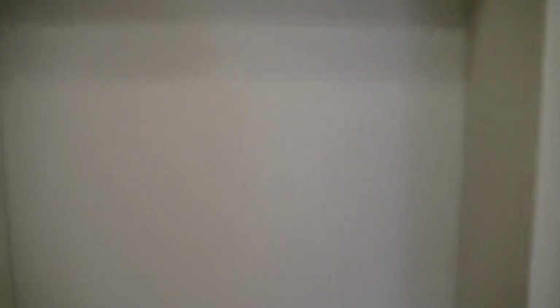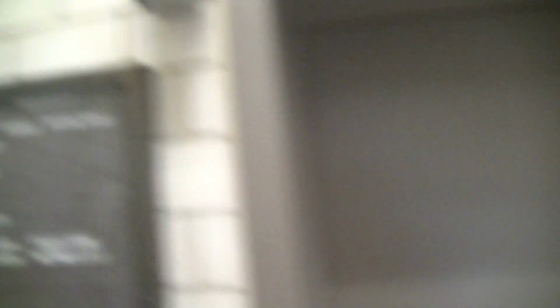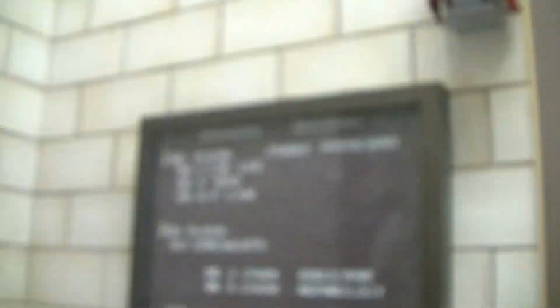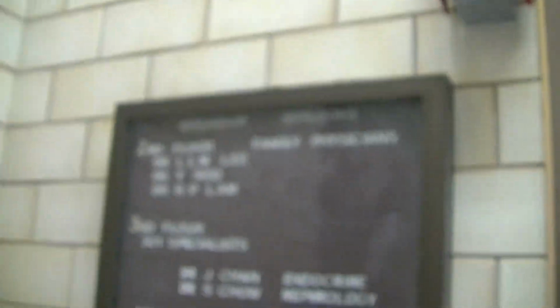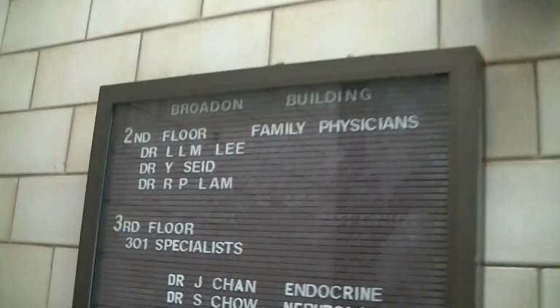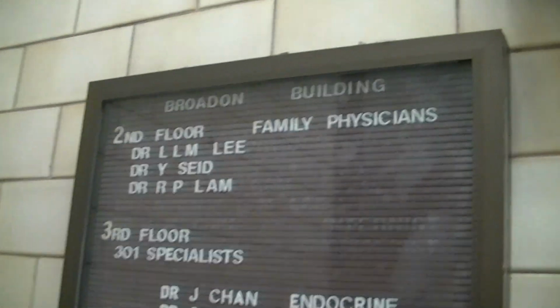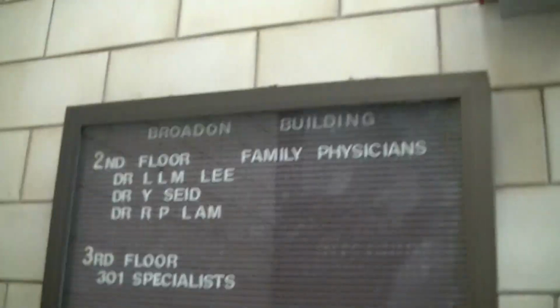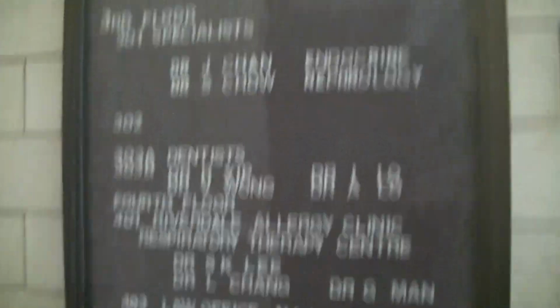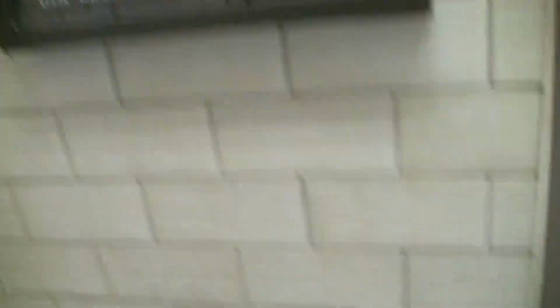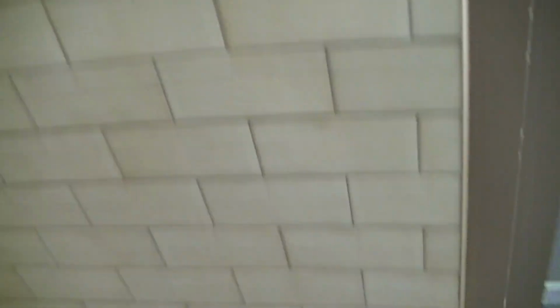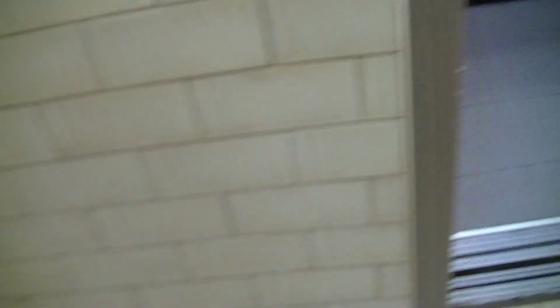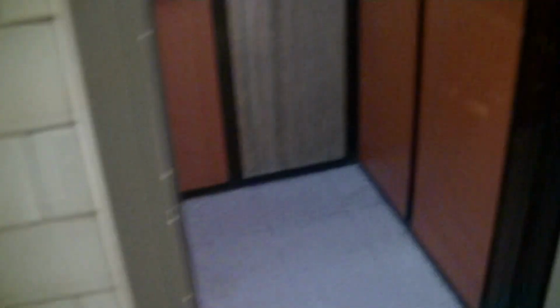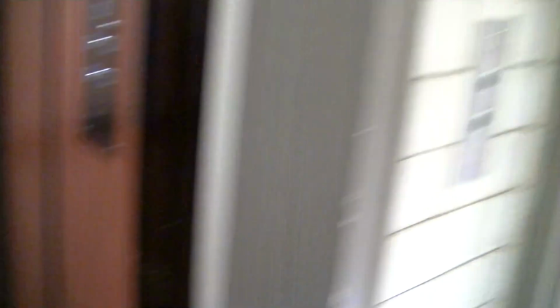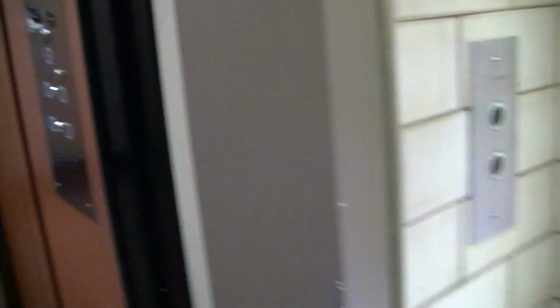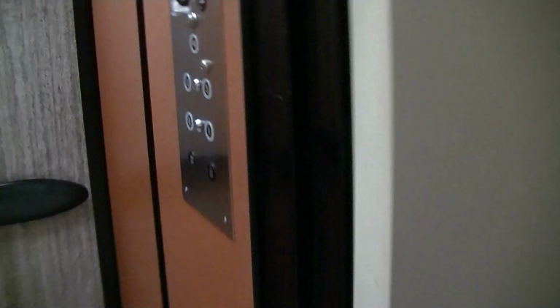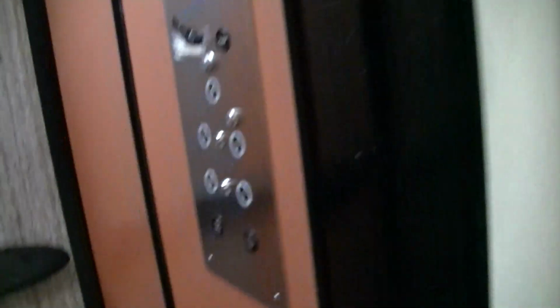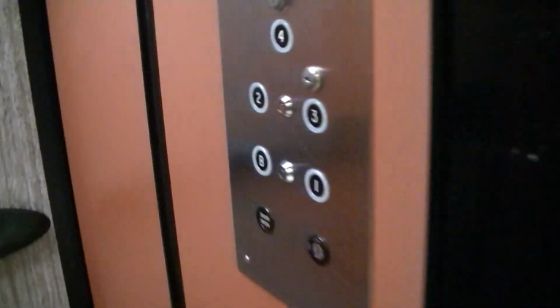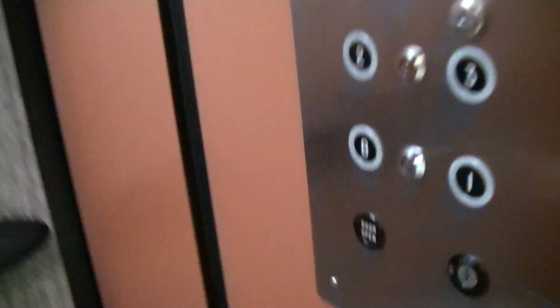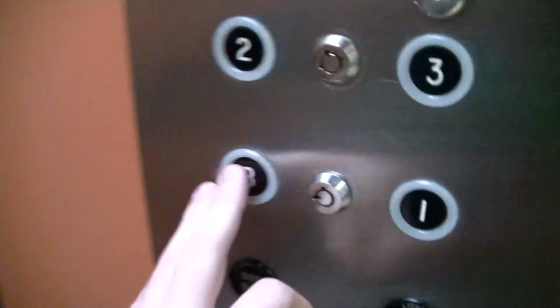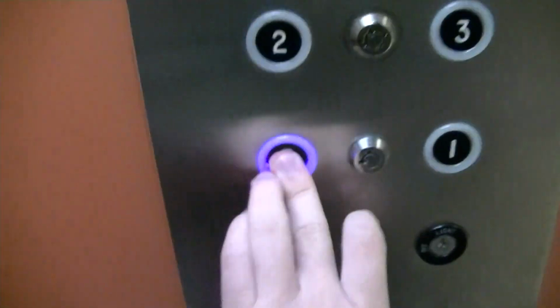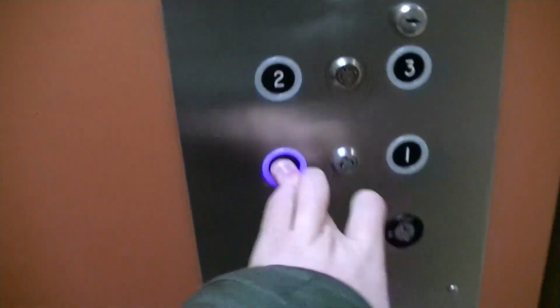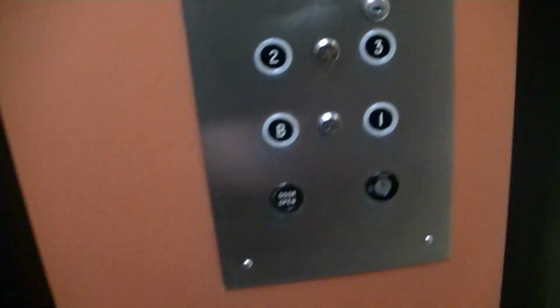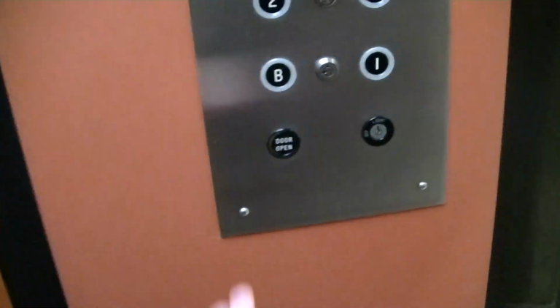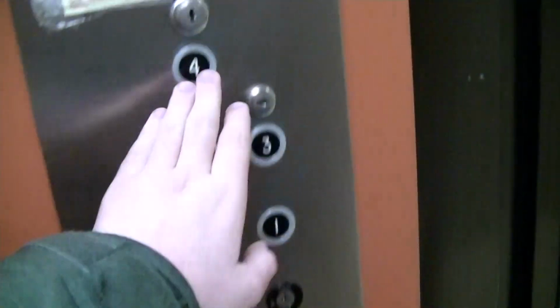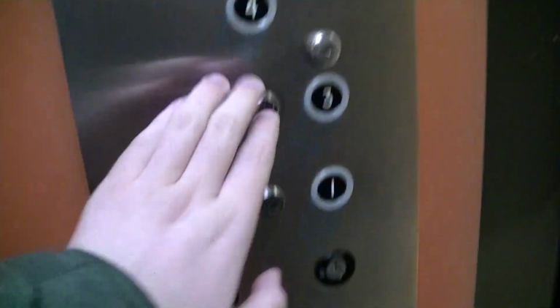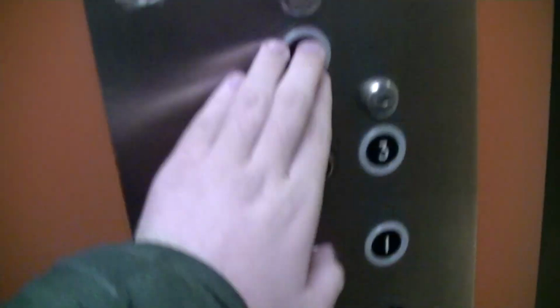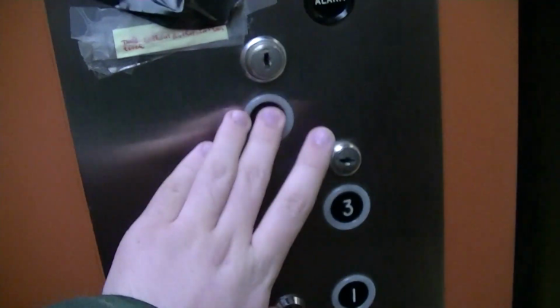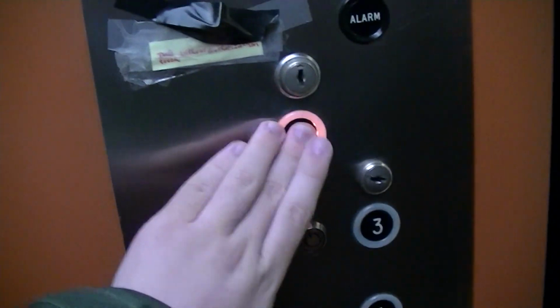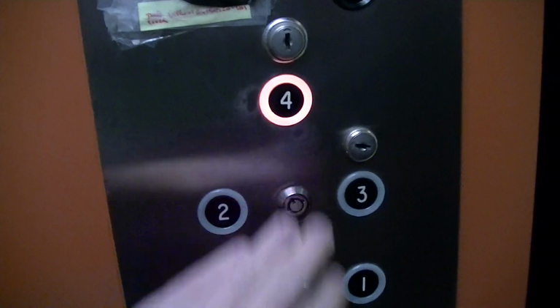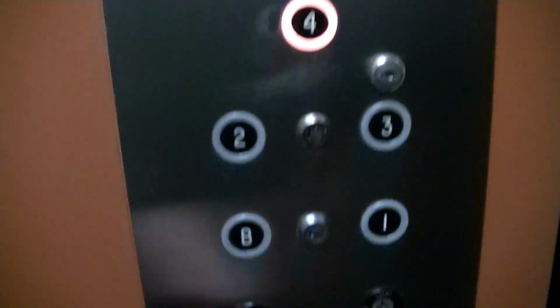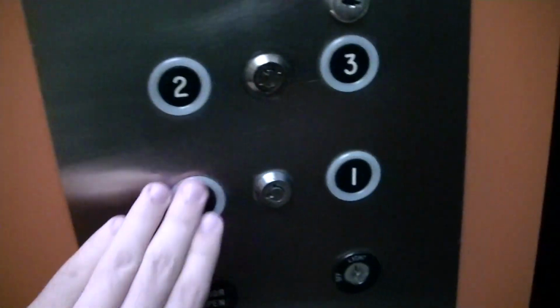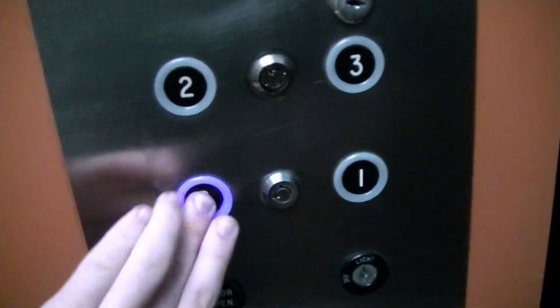Alright, this is the elevator of the Brogdon Building in Toronto, Ontario. Check it out! I guess the basement's locked.